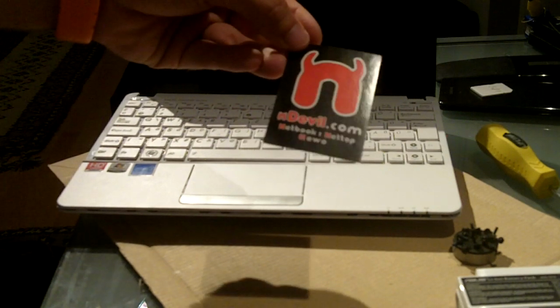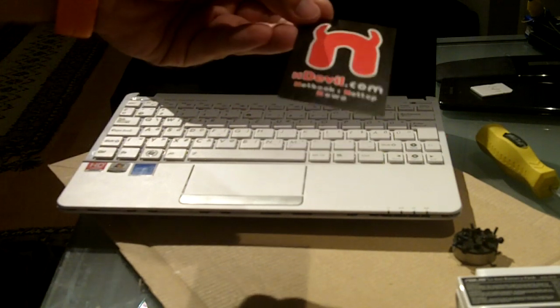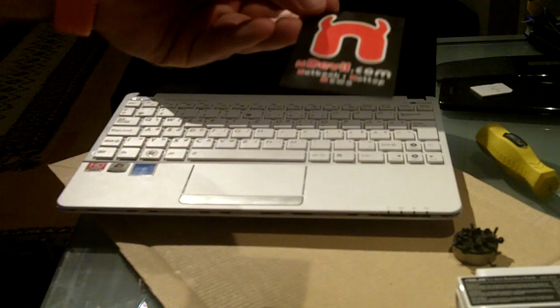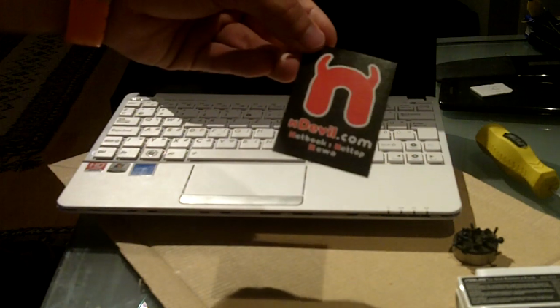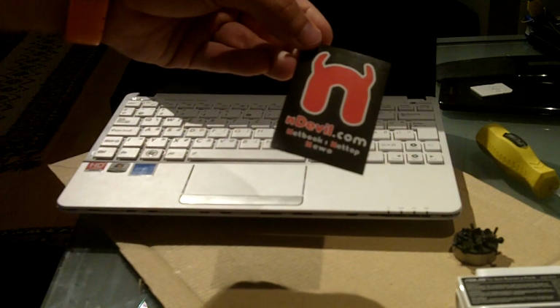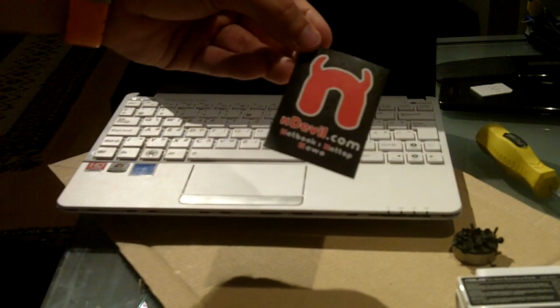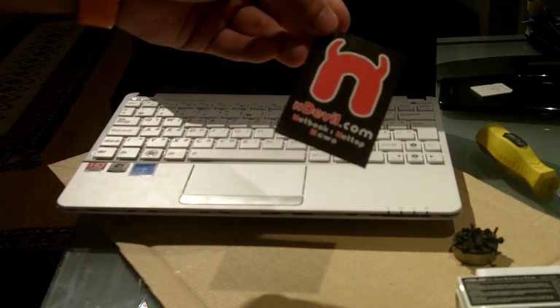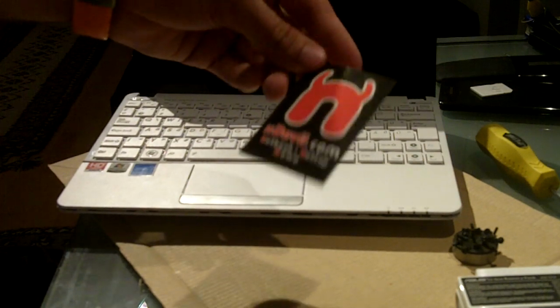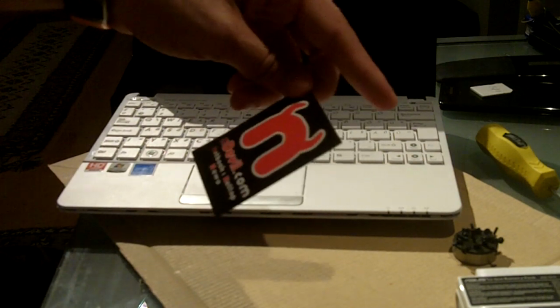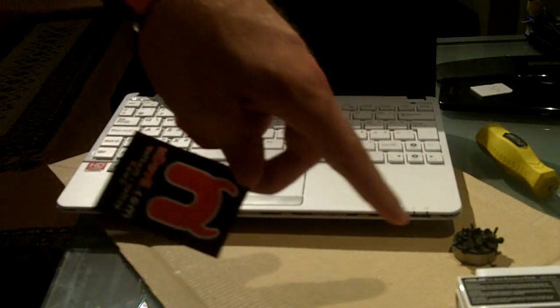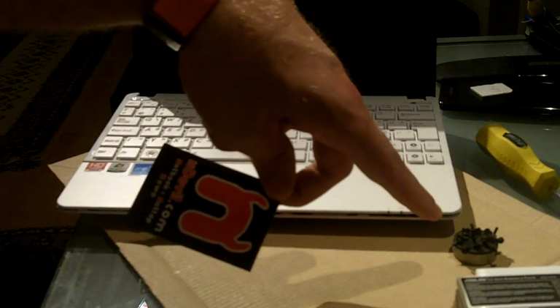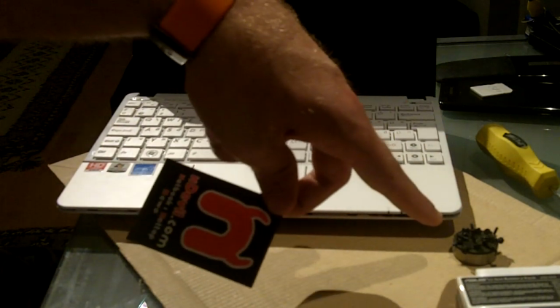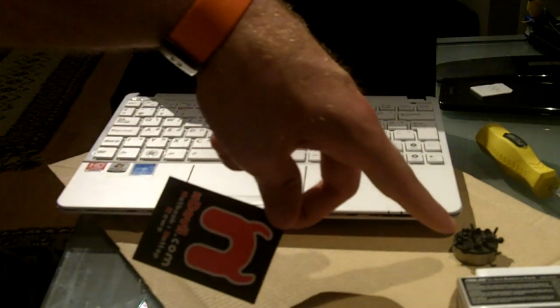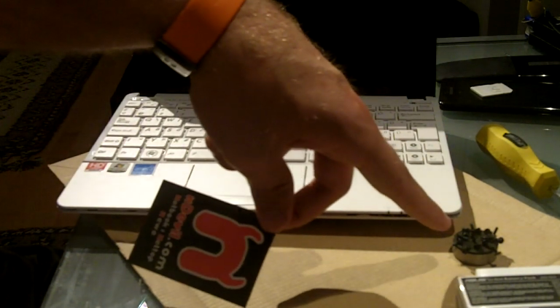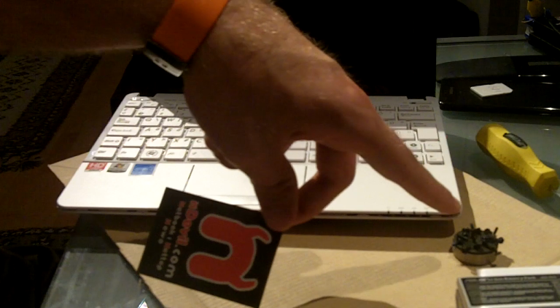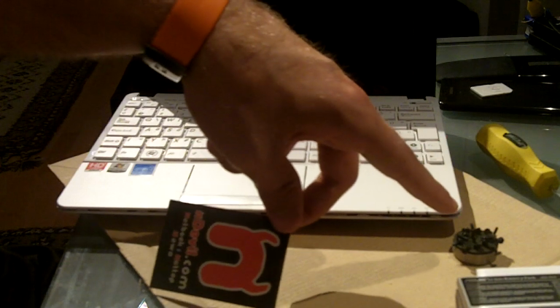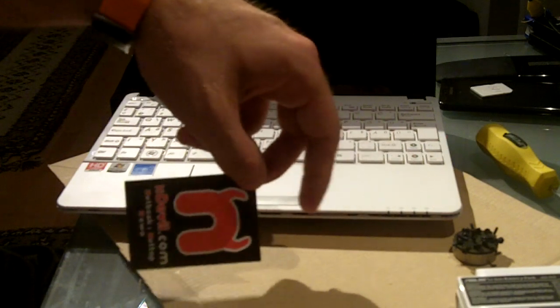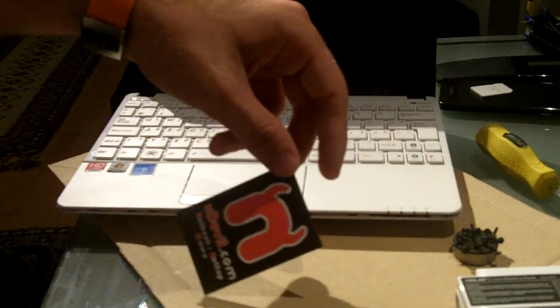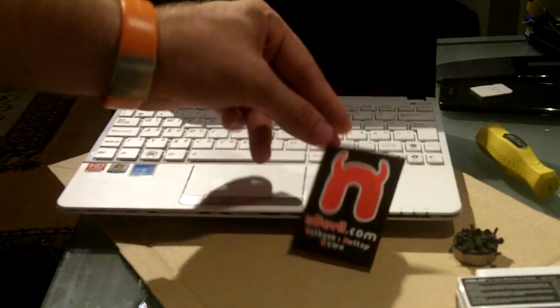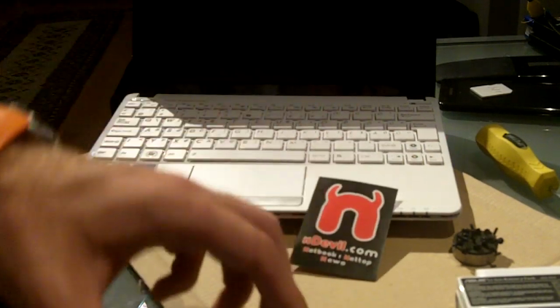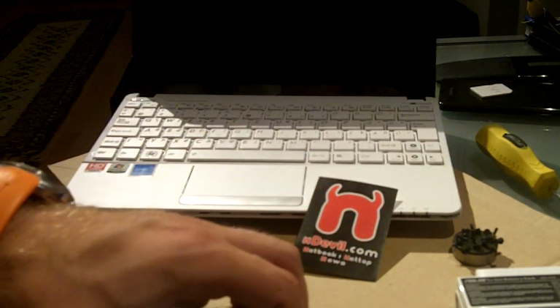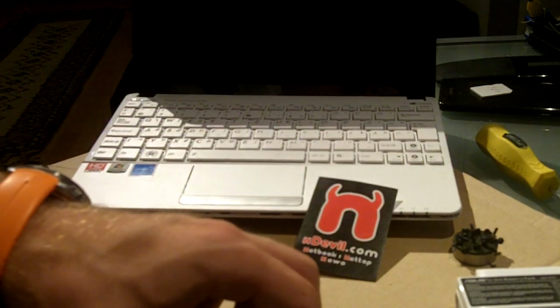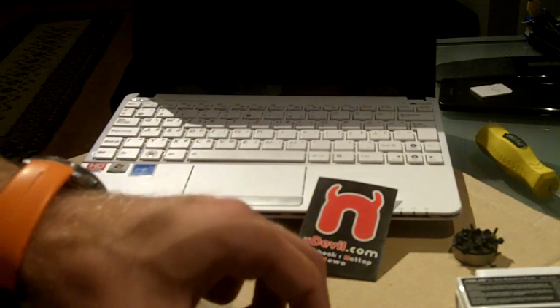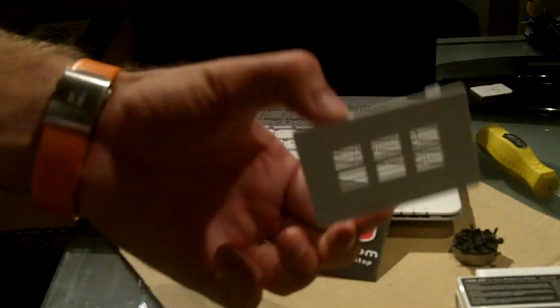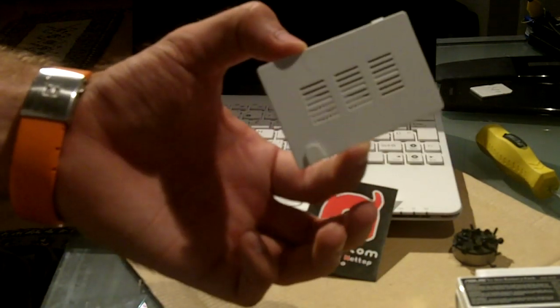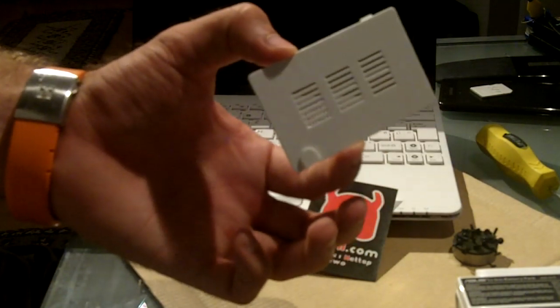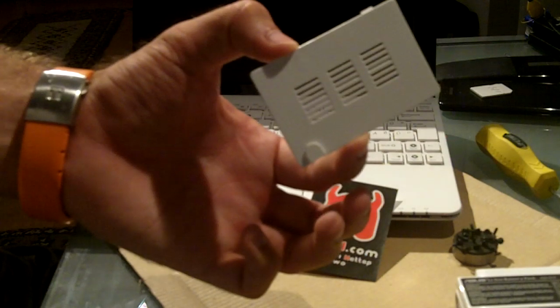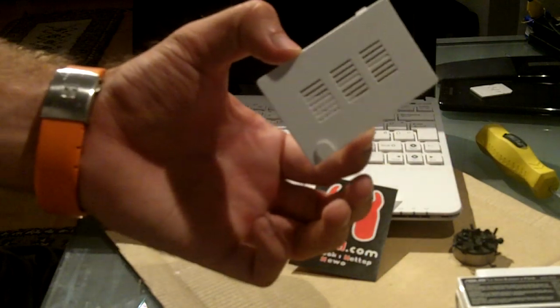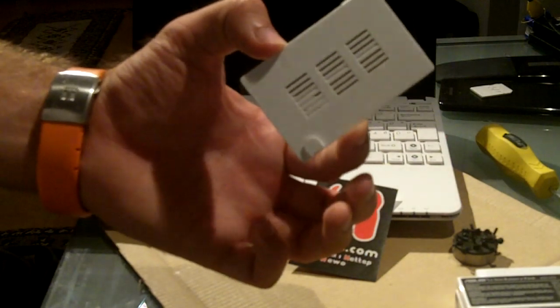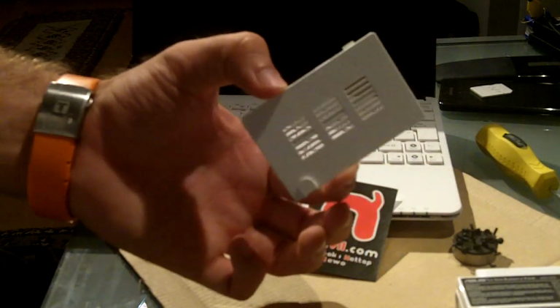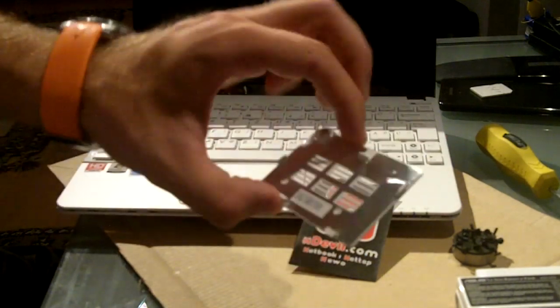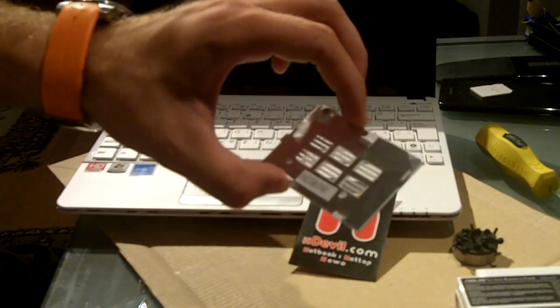If you want an SSD or a bigger drive, you will need to take out many screws, so be aware. Otherwise, for the RAM it's pretty easy — you only have to take out one screw and this little piece here.